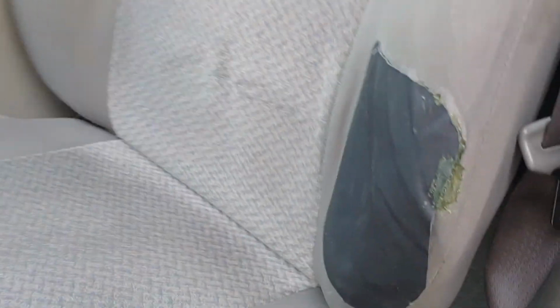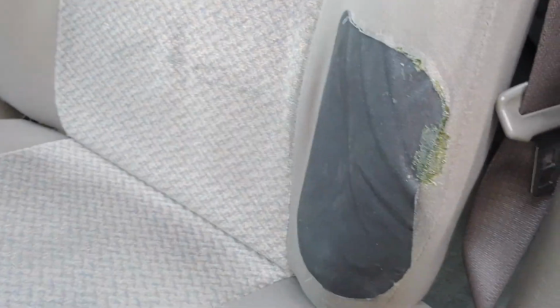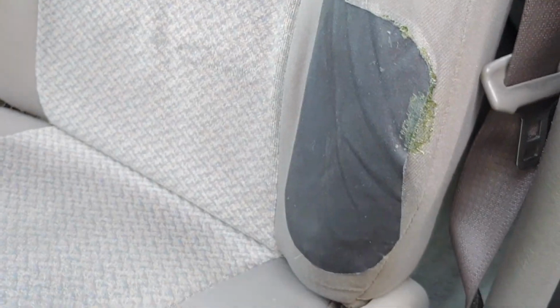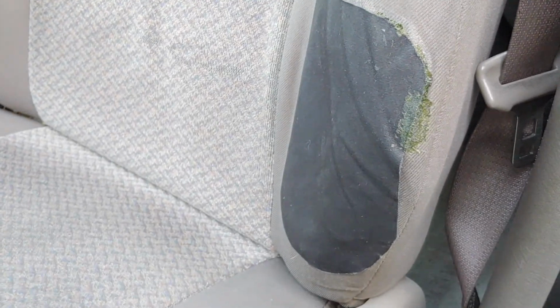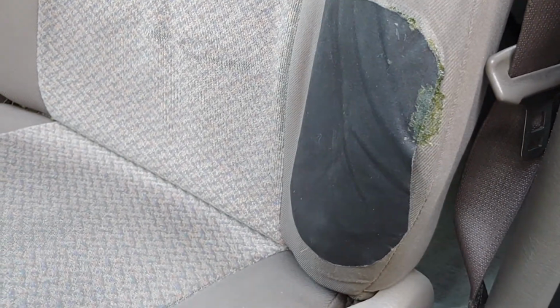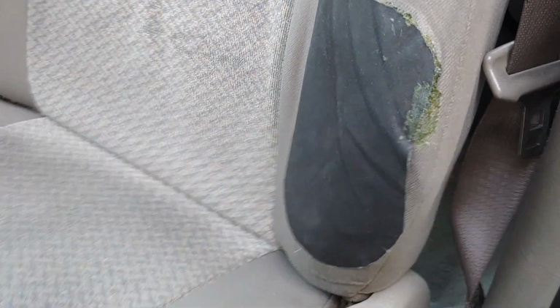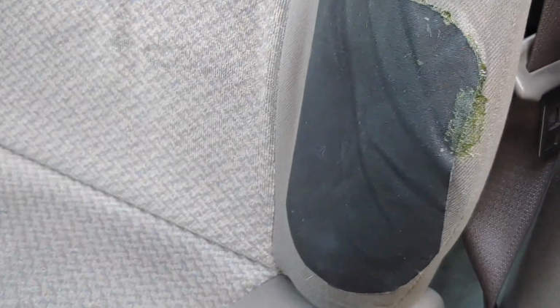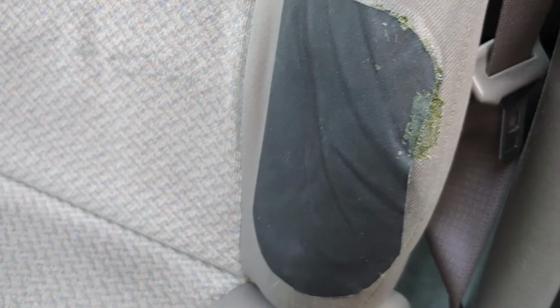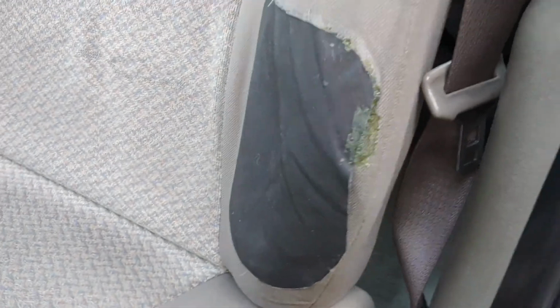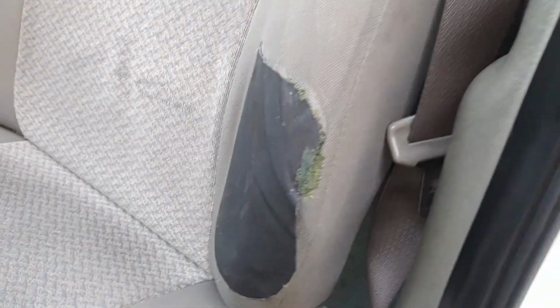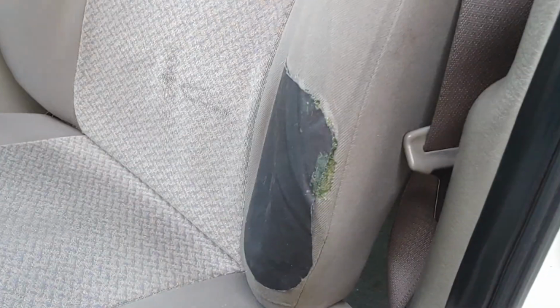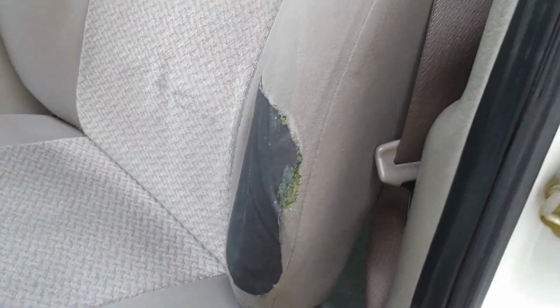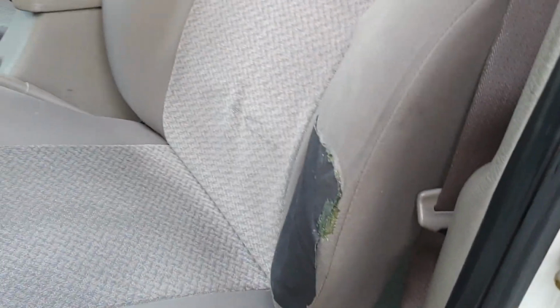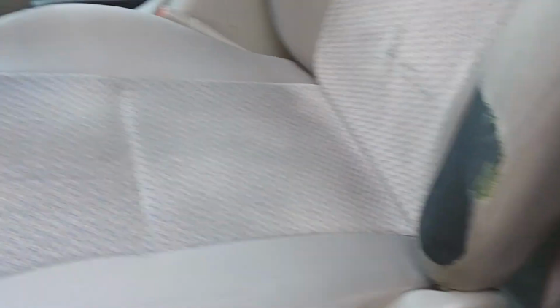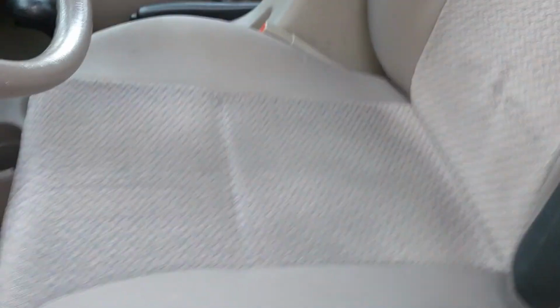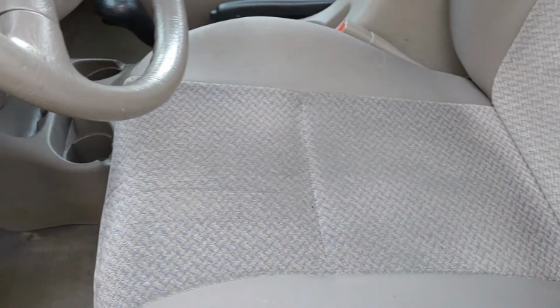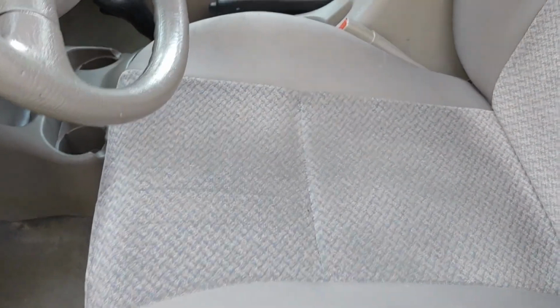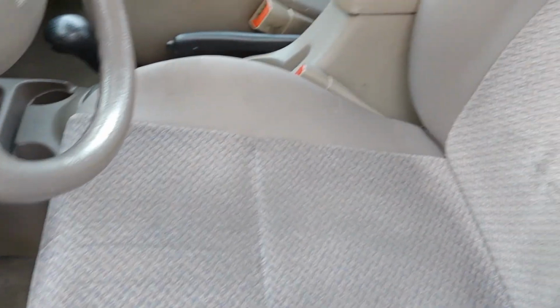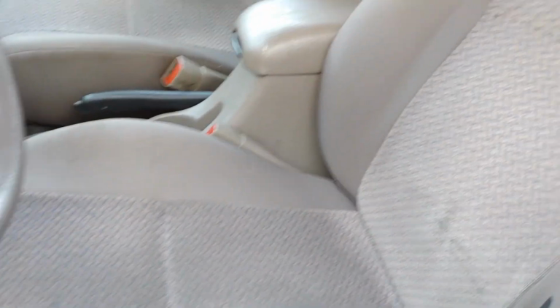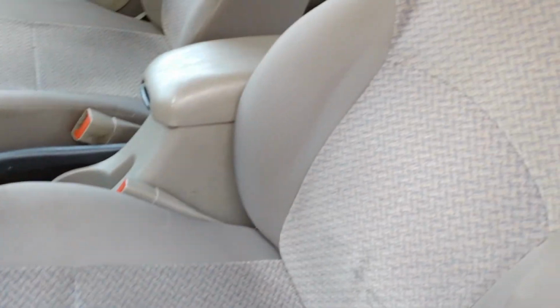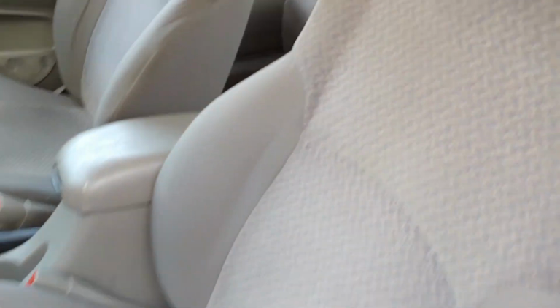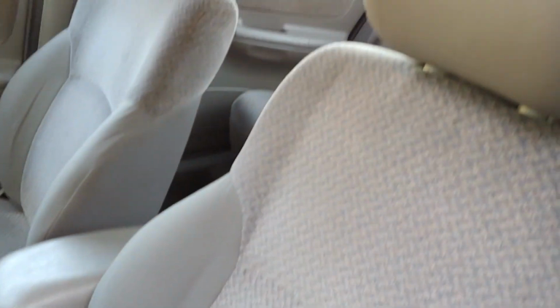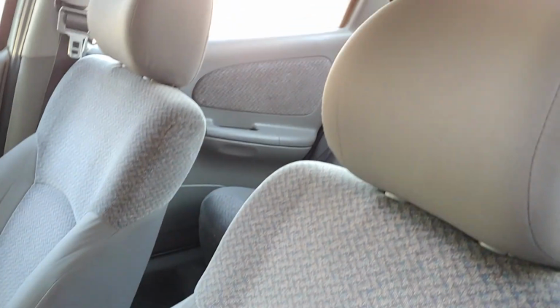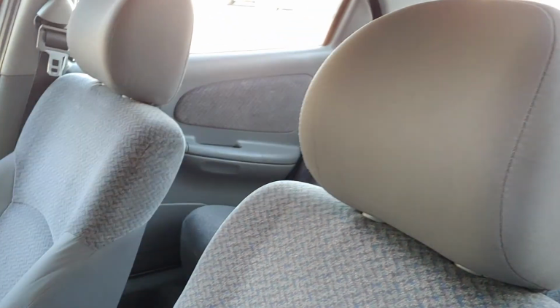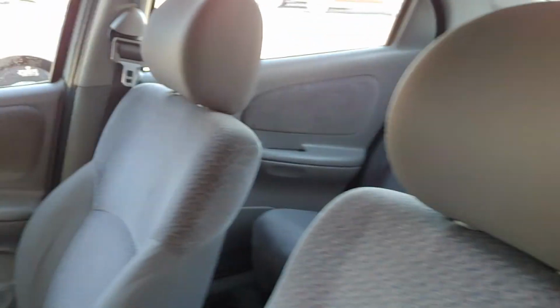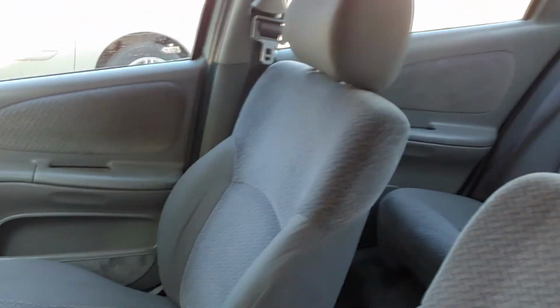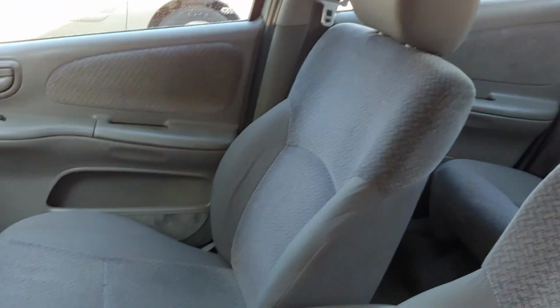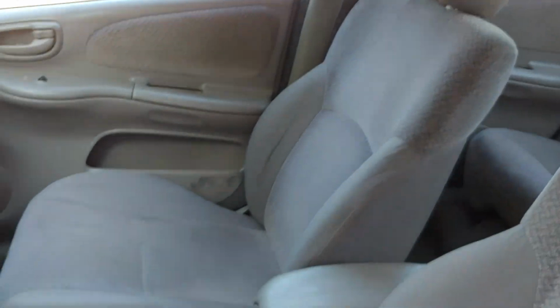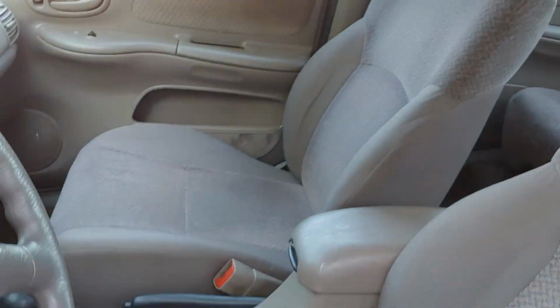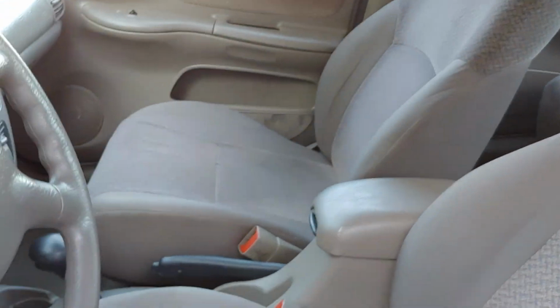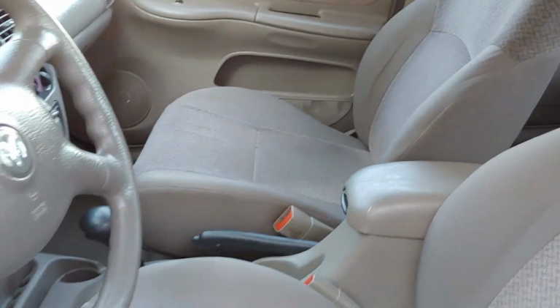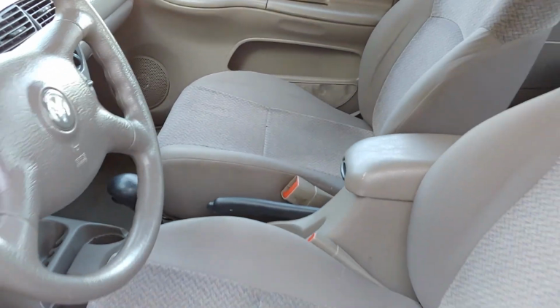It's got a patch on the seat there — you know, put a seat cover on it if that bothers you — but you can see the seats are in nice shape, no odor of smoking.